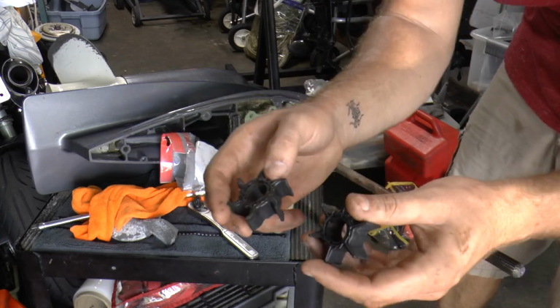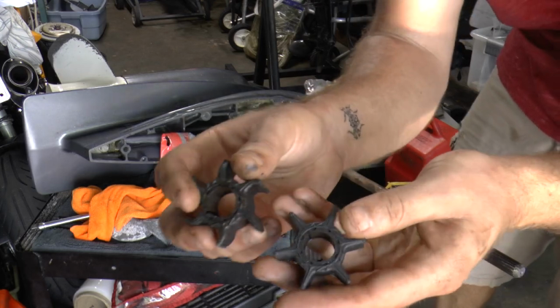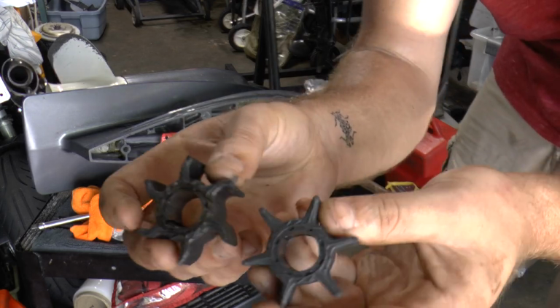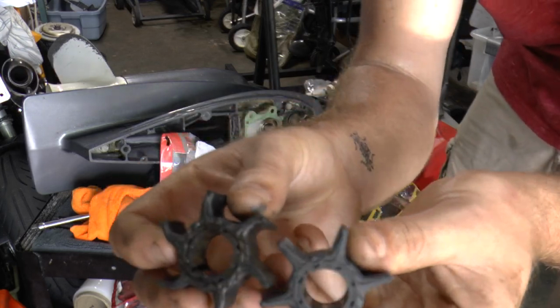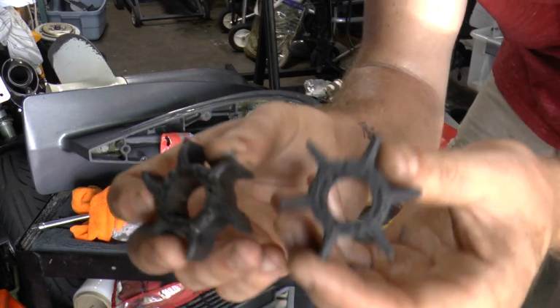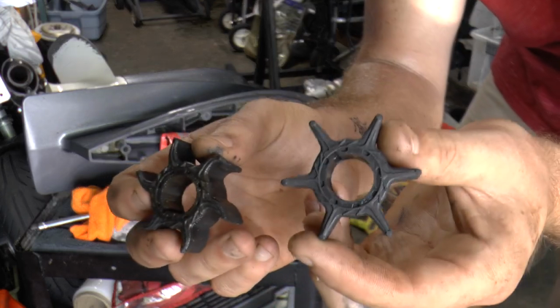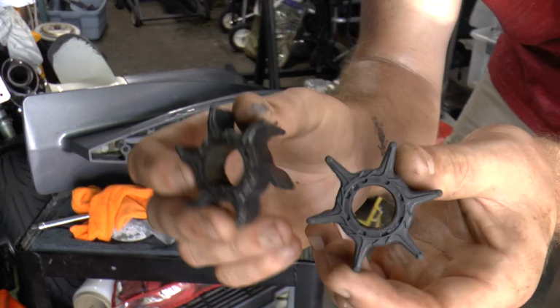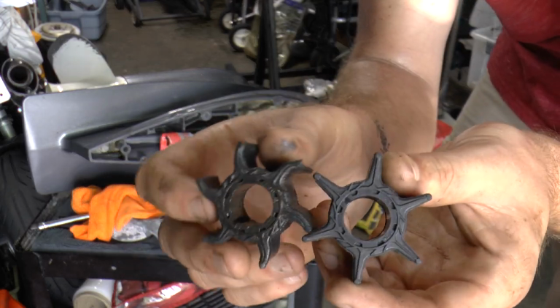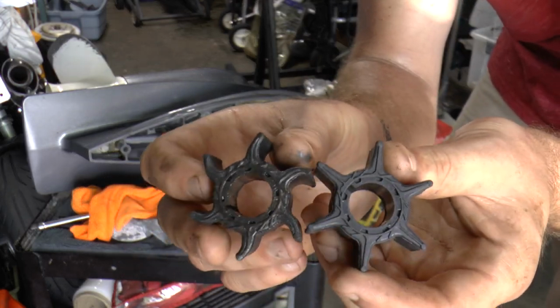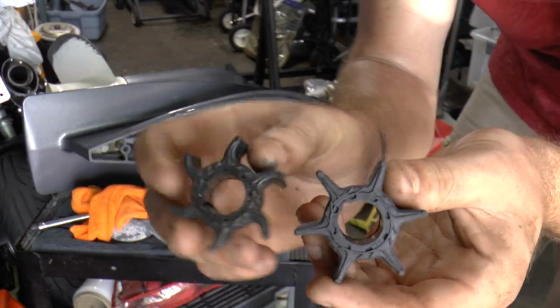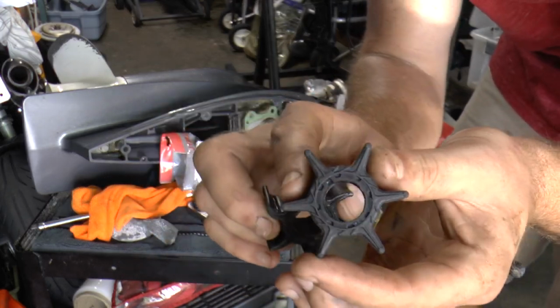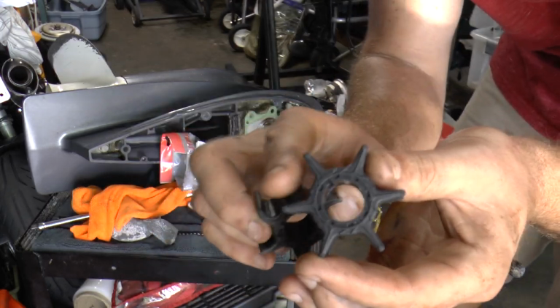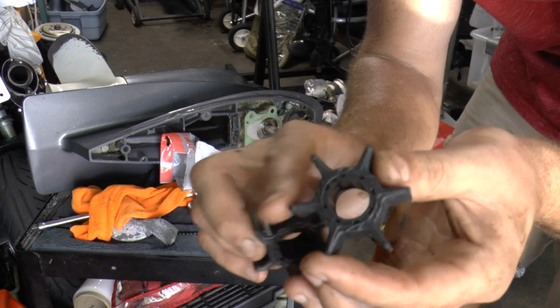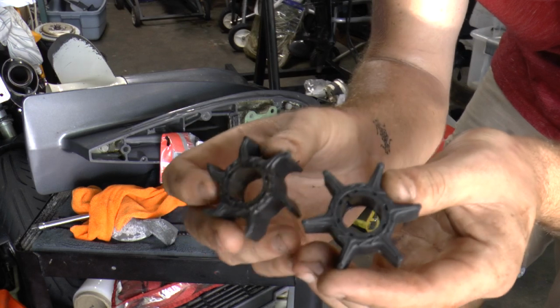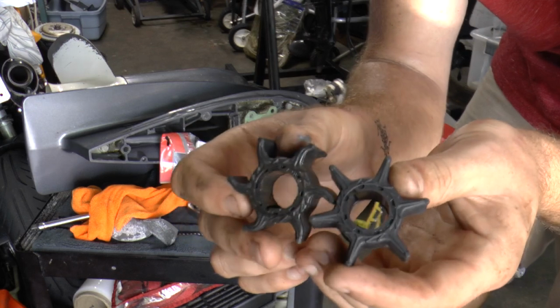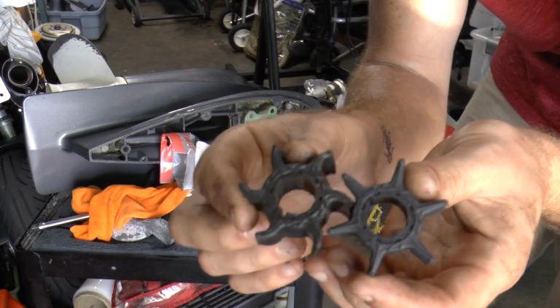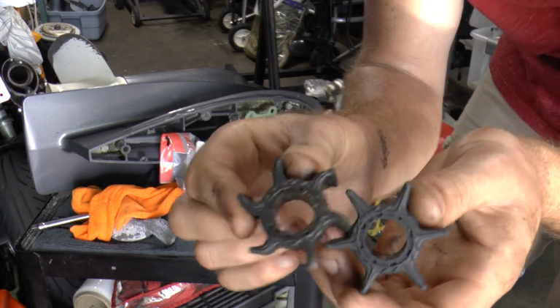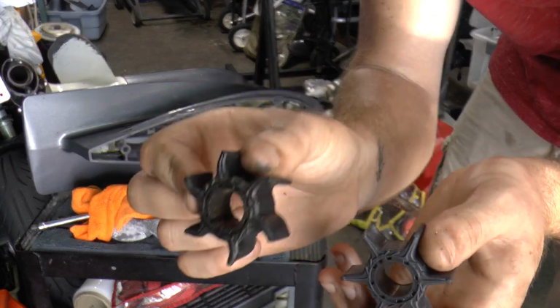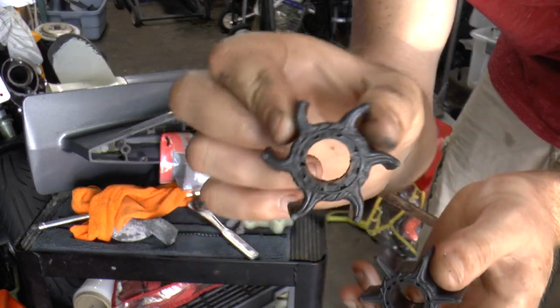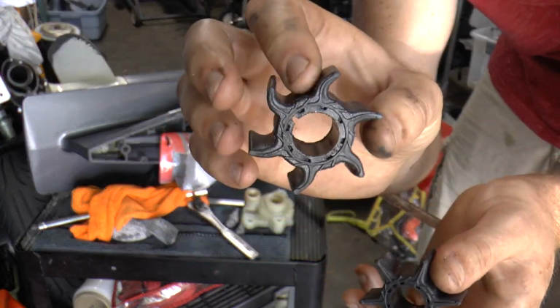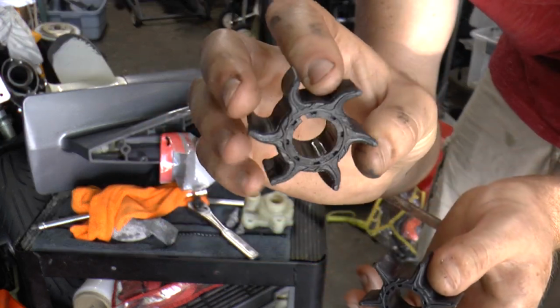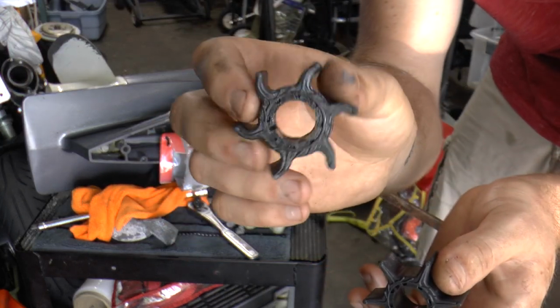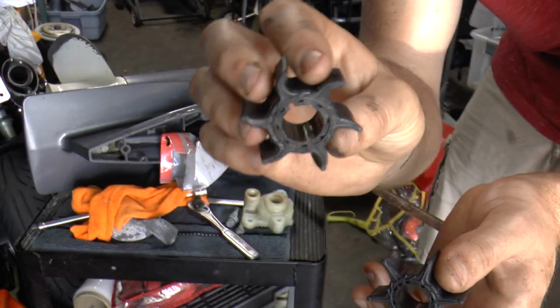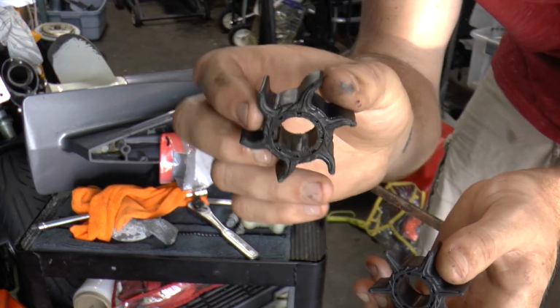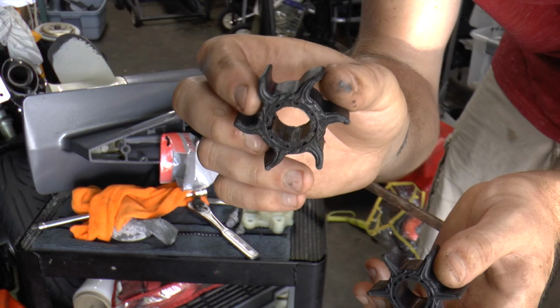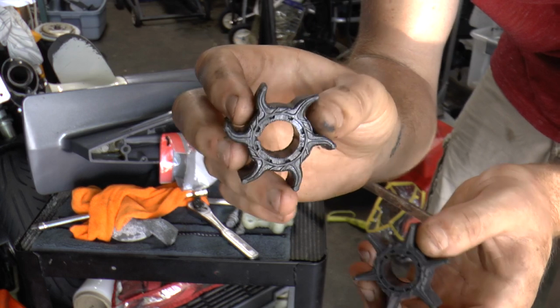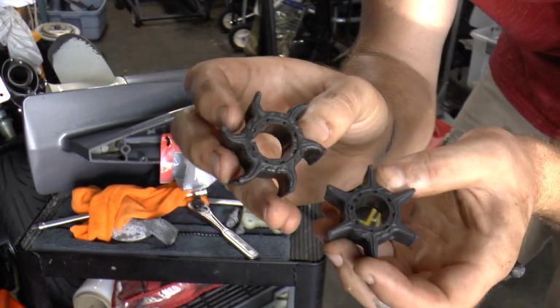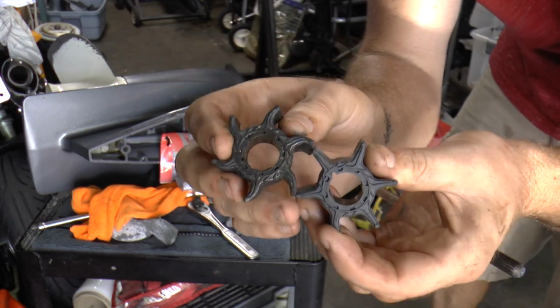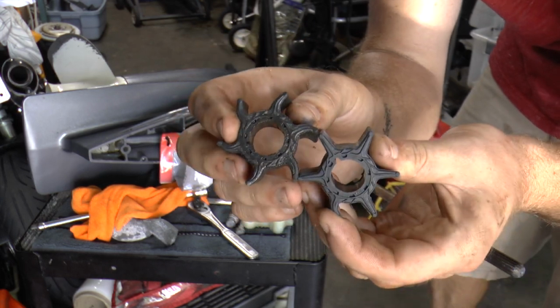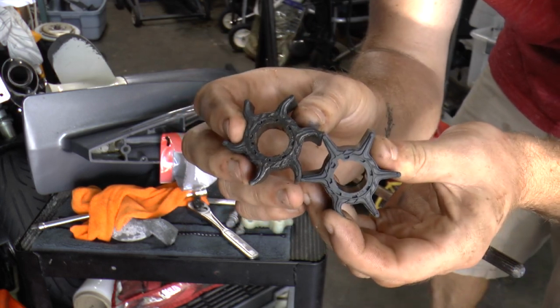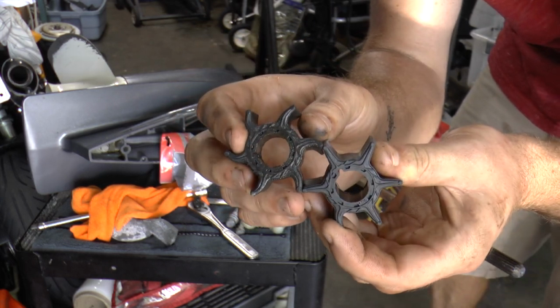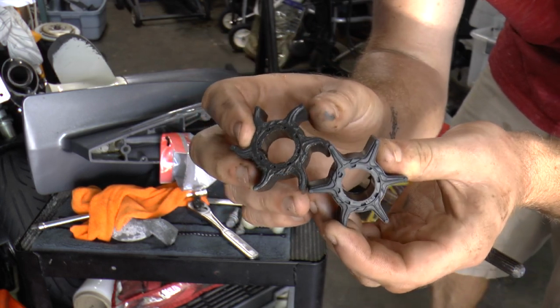For comparison, here's the new one versus the old one. As you can see, the new fins are straight — that's how it's supposed to be. You really don't want the fins to be bent like on the old one, because that will reduce the pumping of water going through your engine.